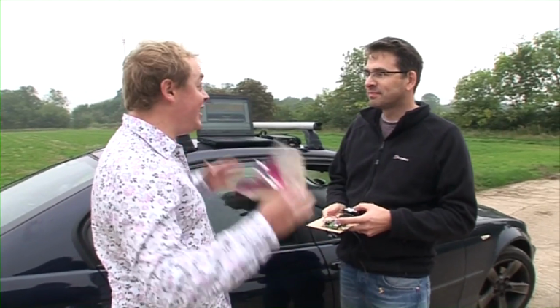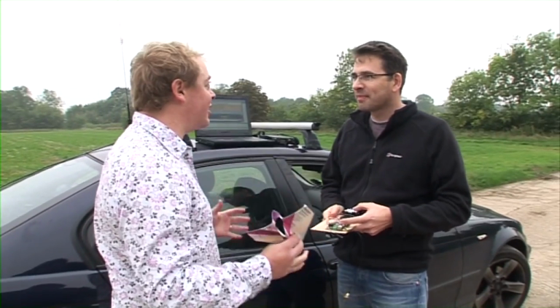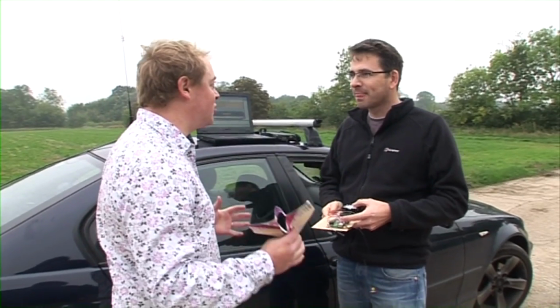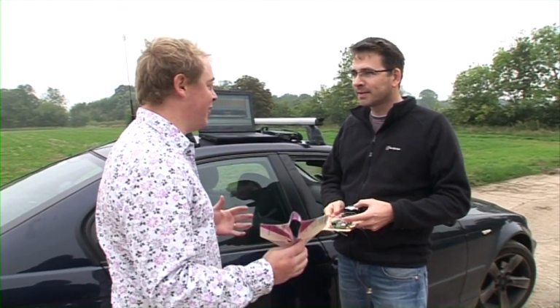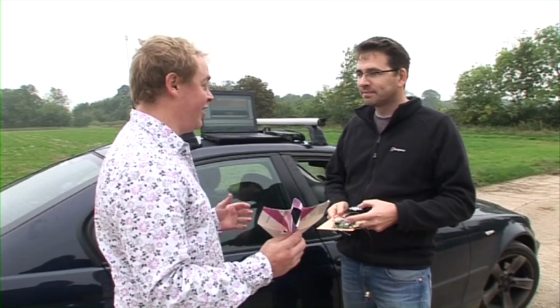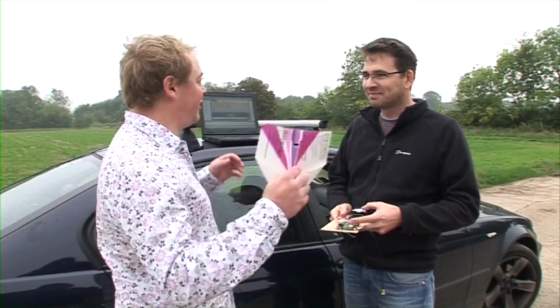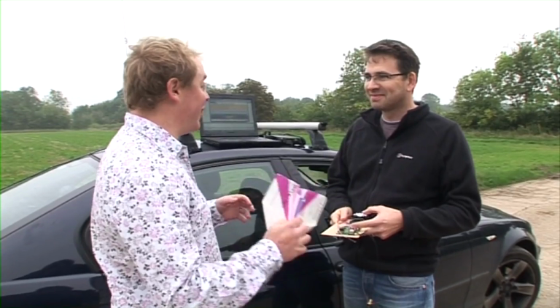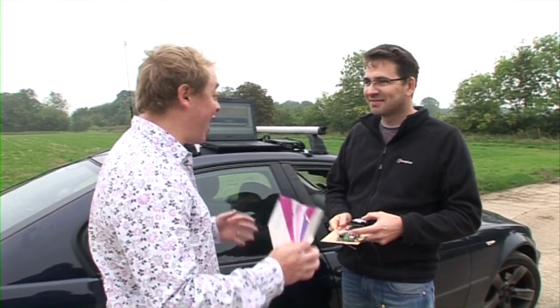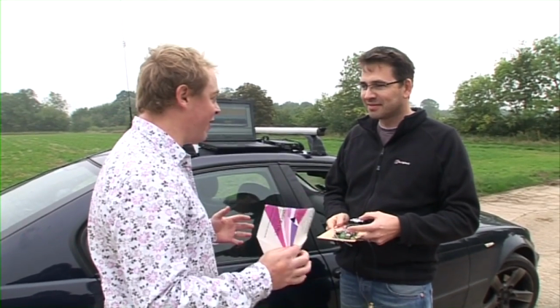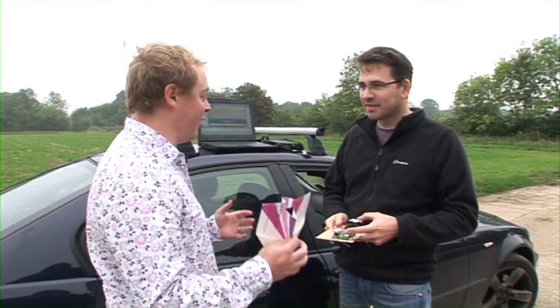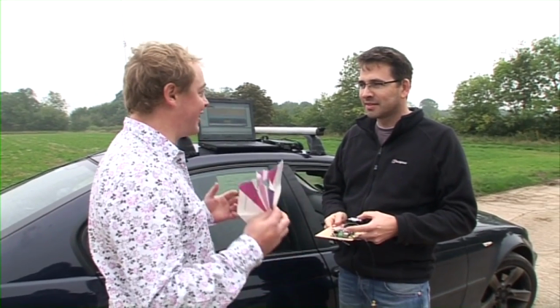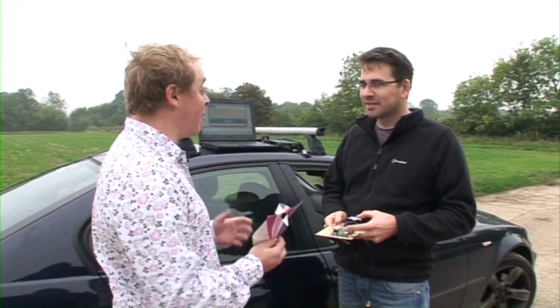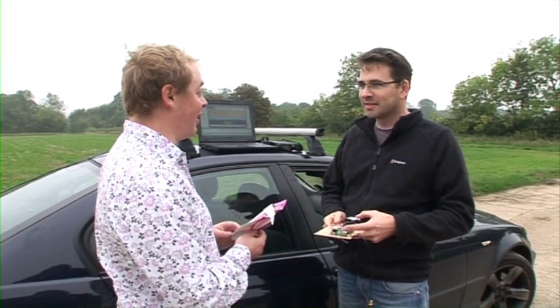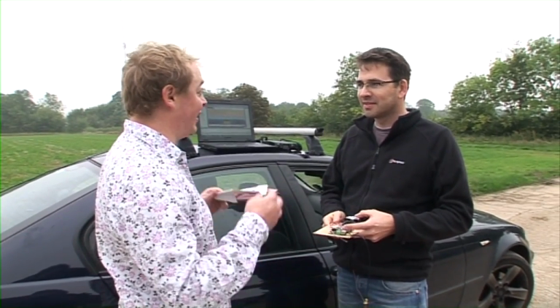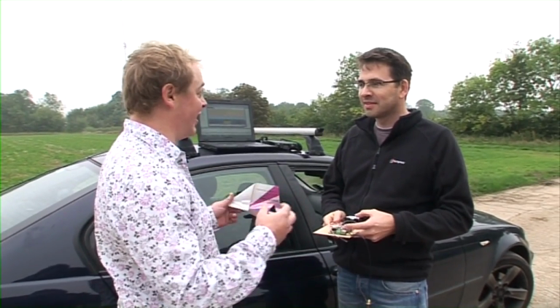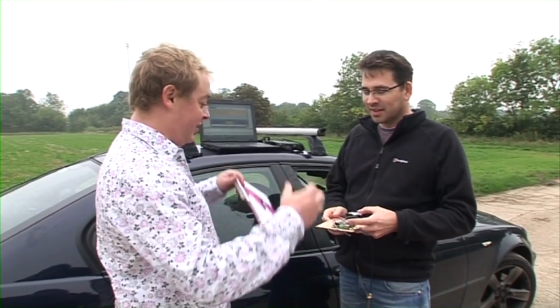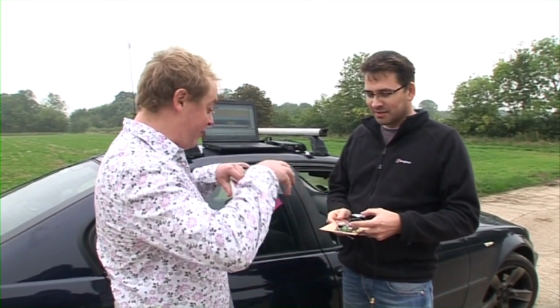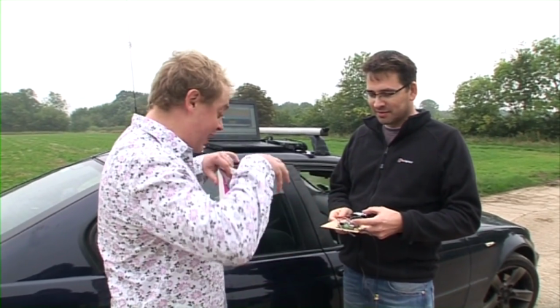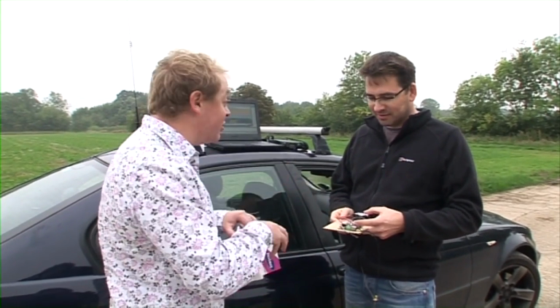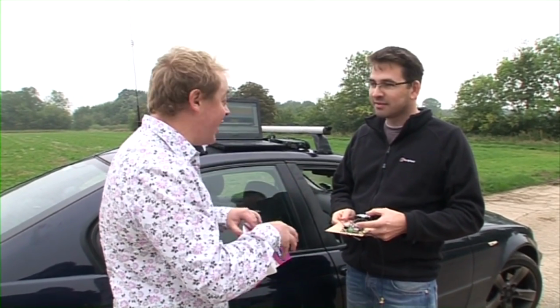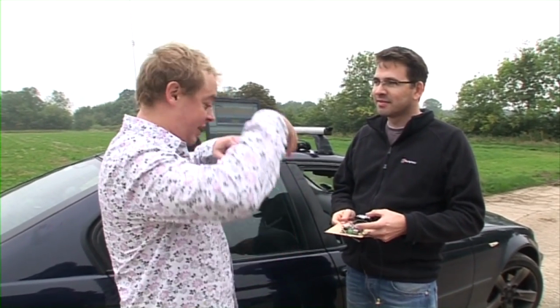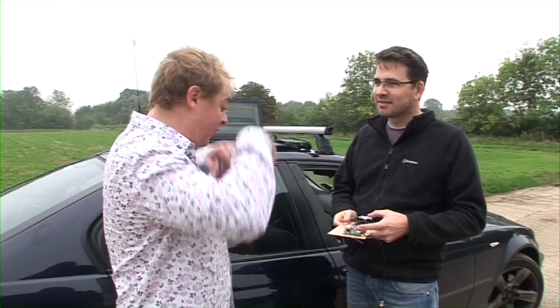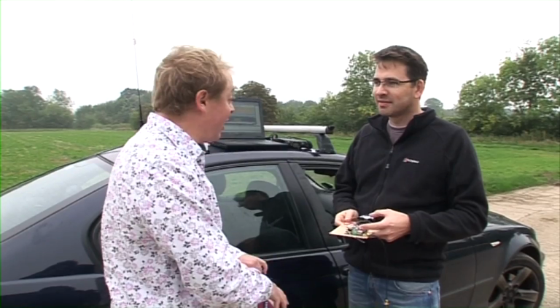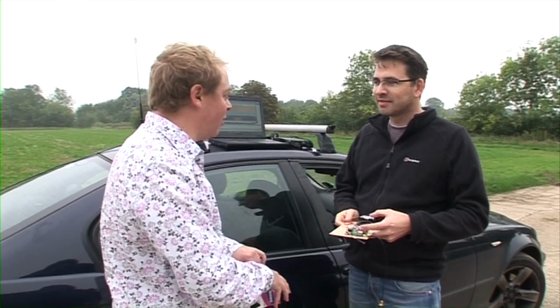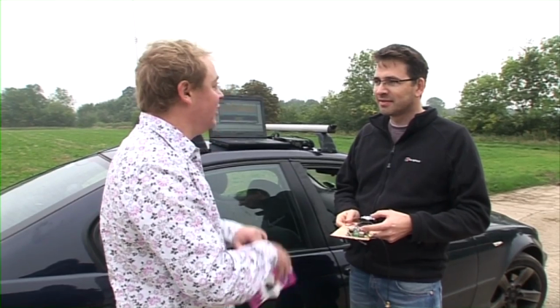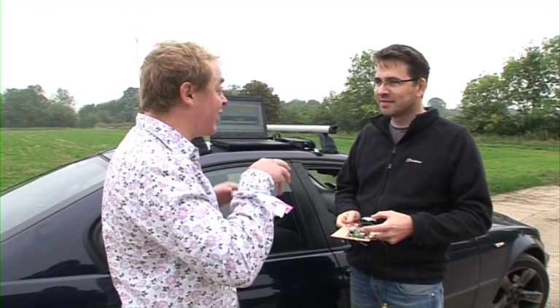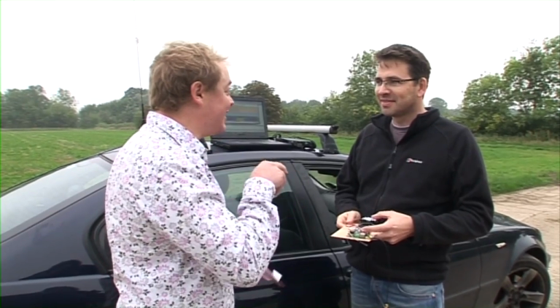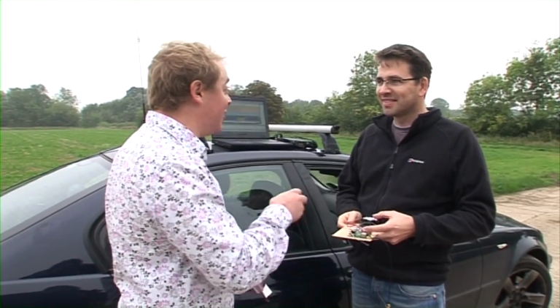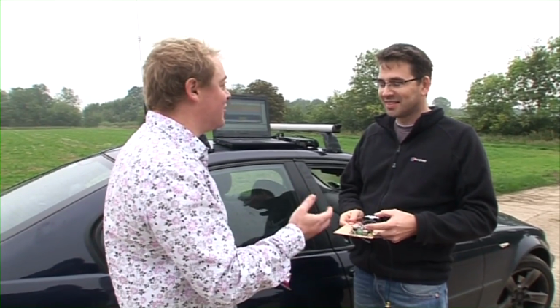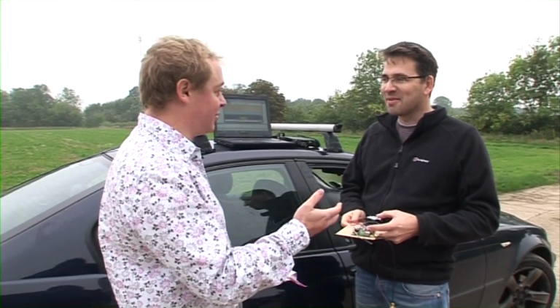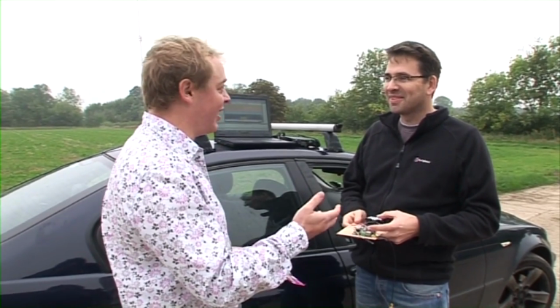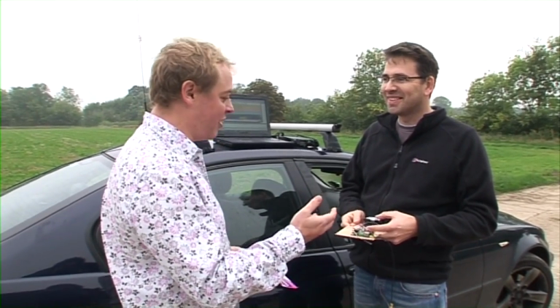Any idiot can launch a balloon. The difficult bit is tracking where it goes and getting our payload back. Now we've got some cameras in there and they're going to film the planes dropping, so we're going to need to get those cameras back so we can get the film.